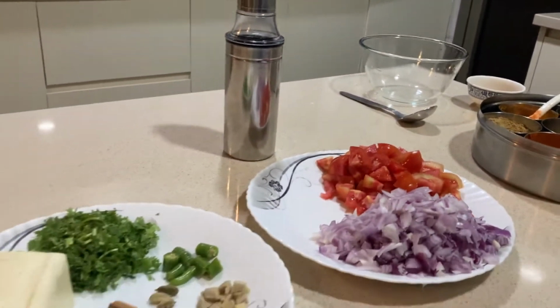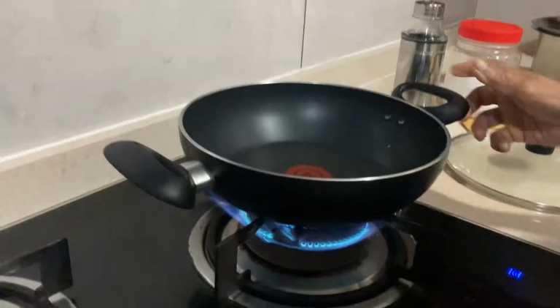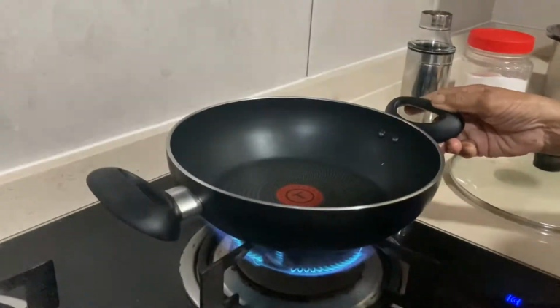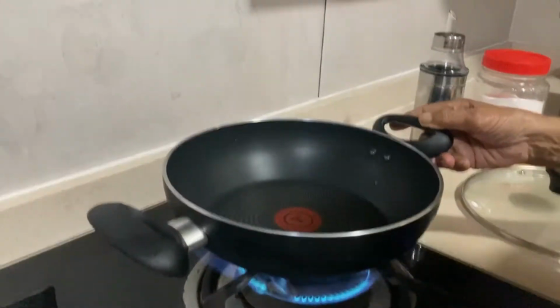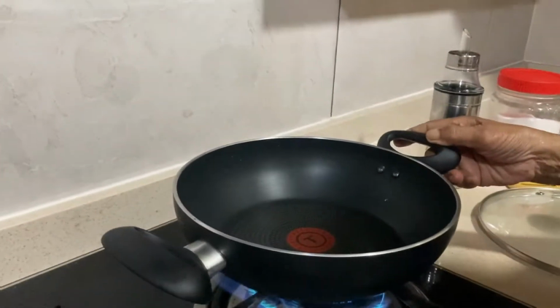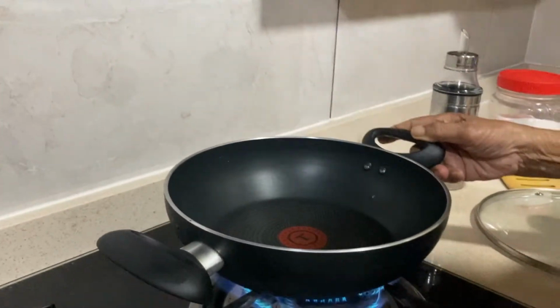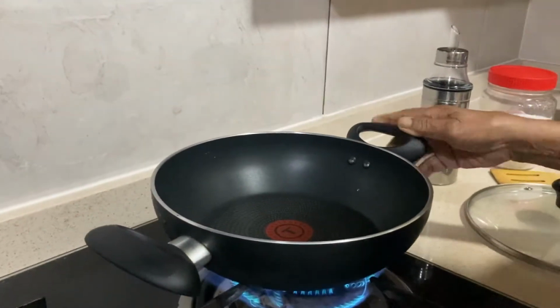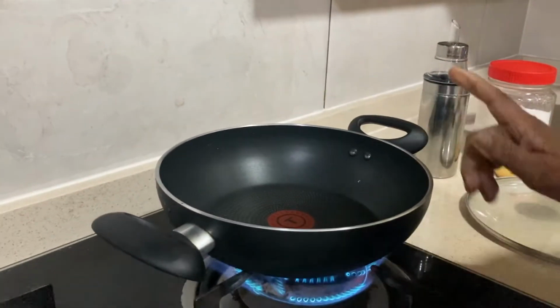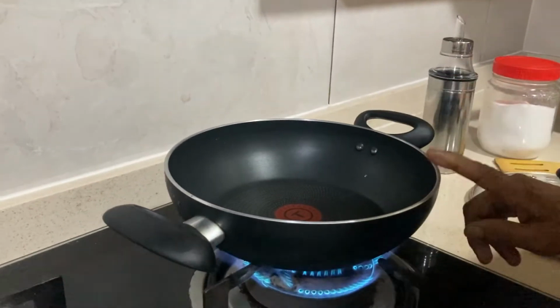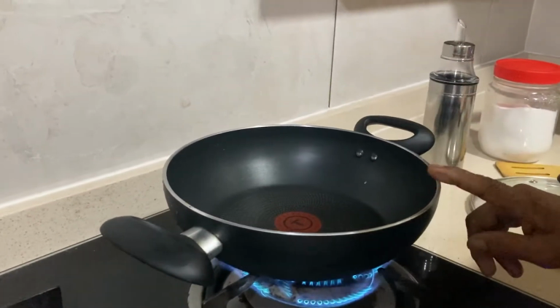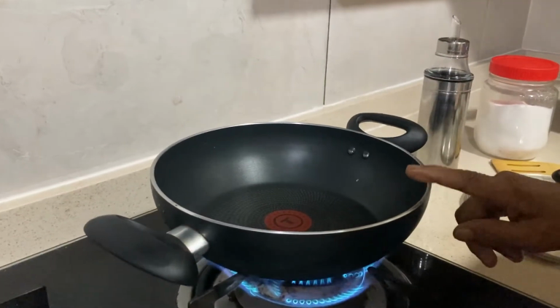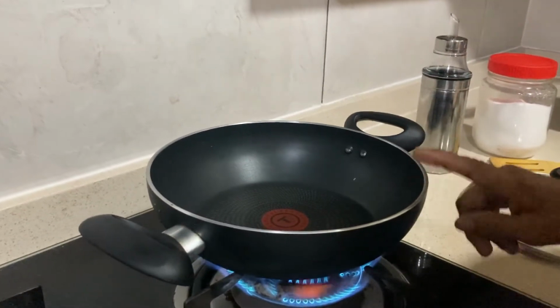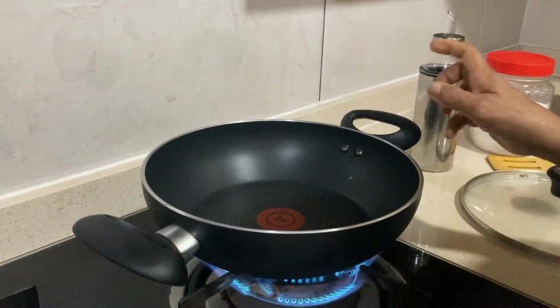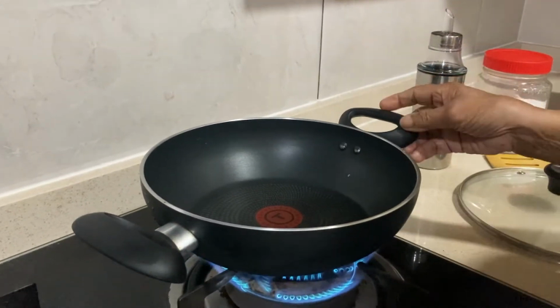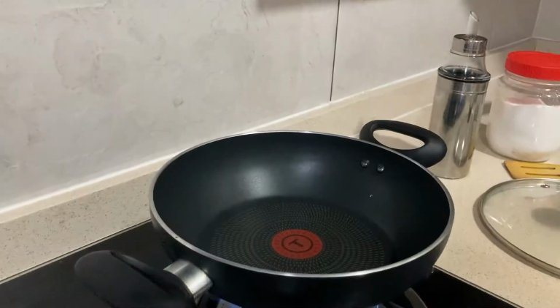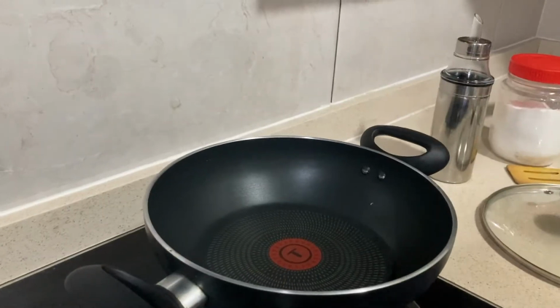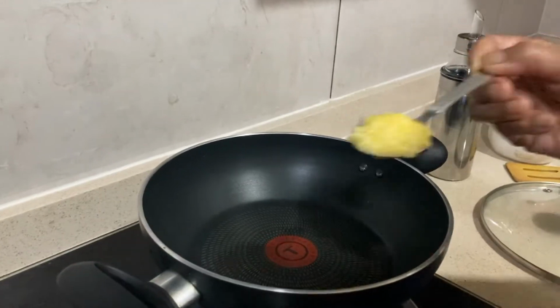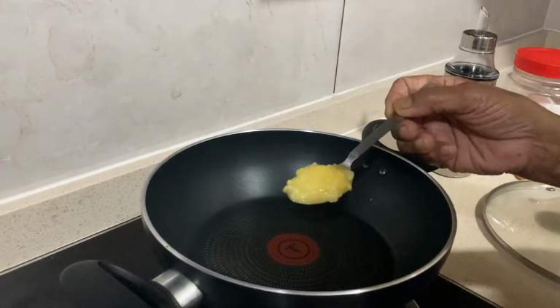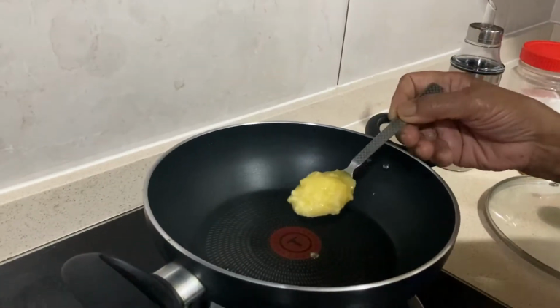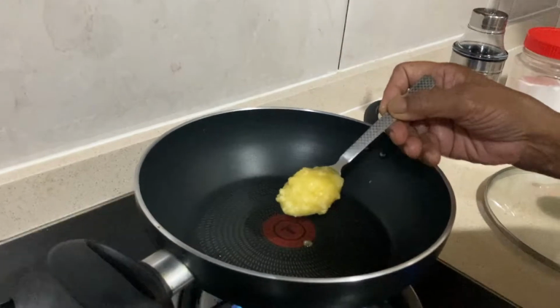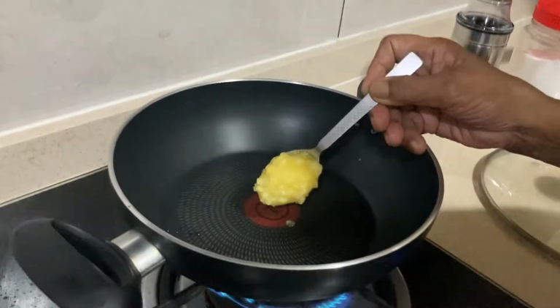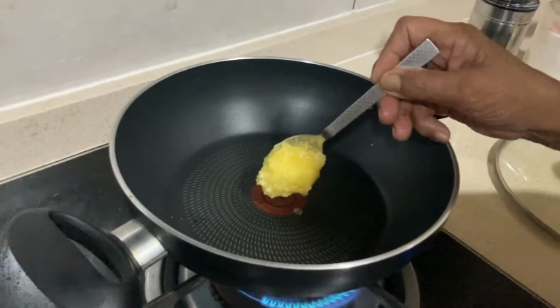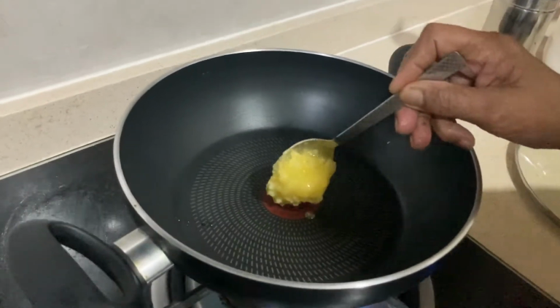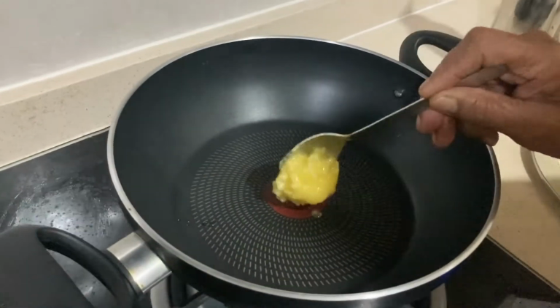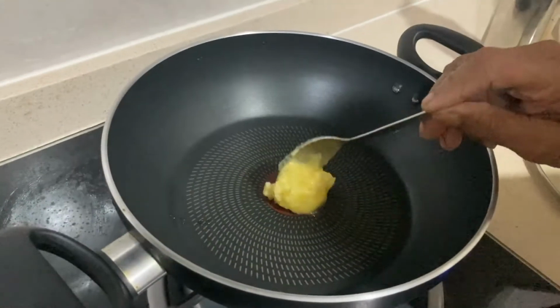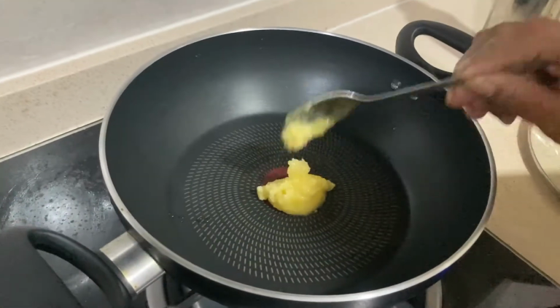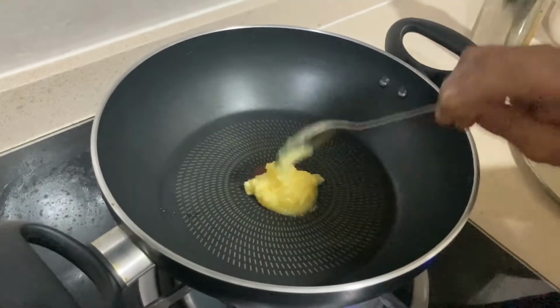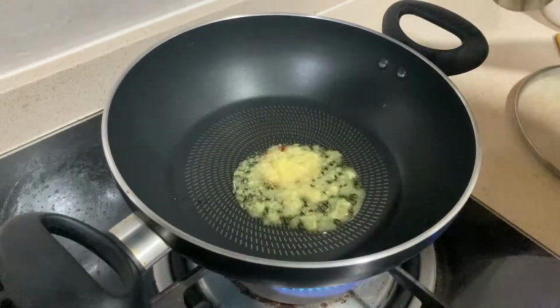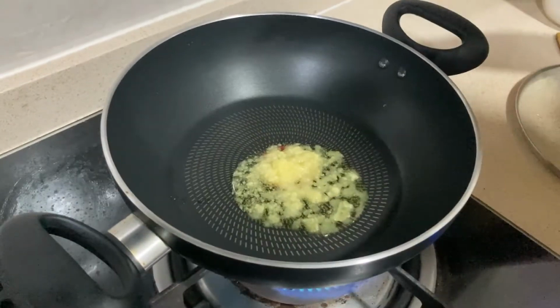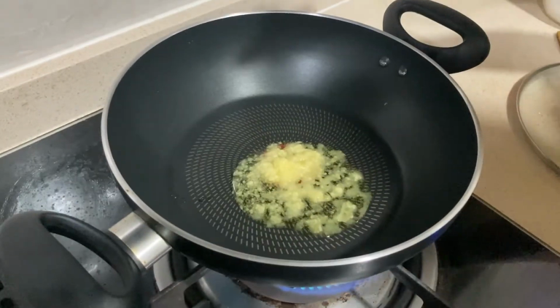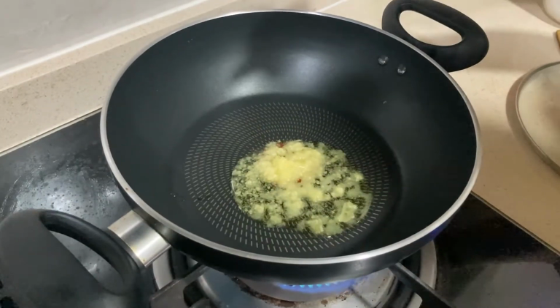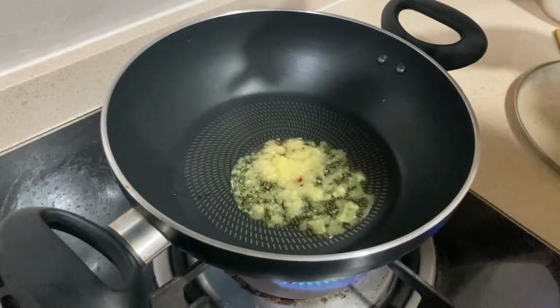When we're ready, I'm going to make a pan. I'm going to make a spoon for this — a spoon and a spoon.